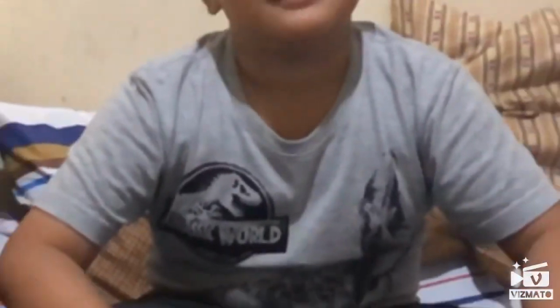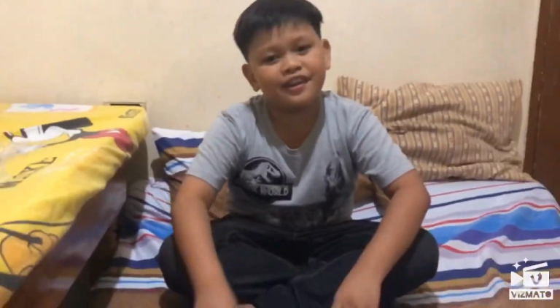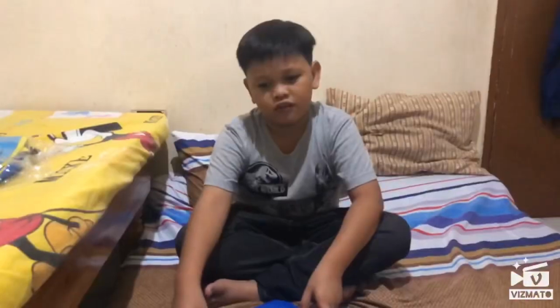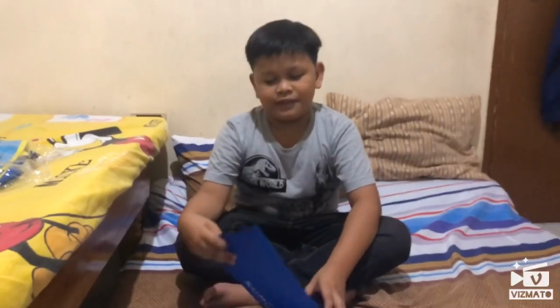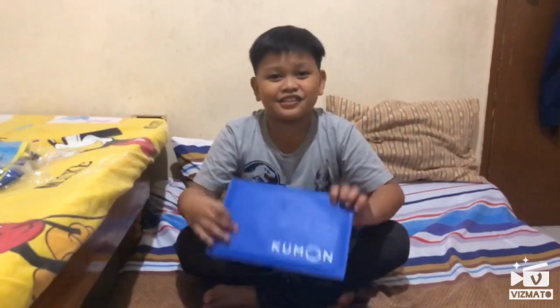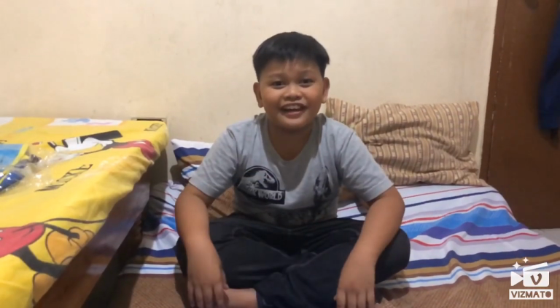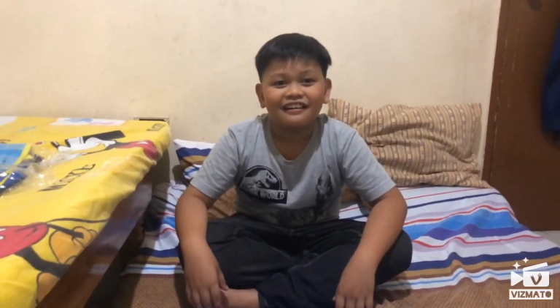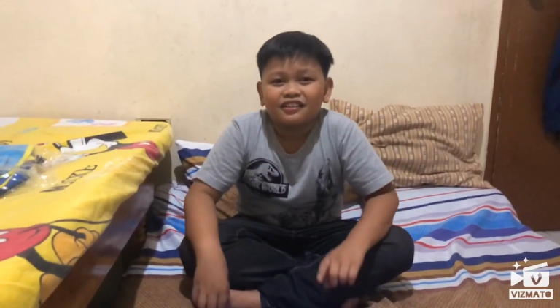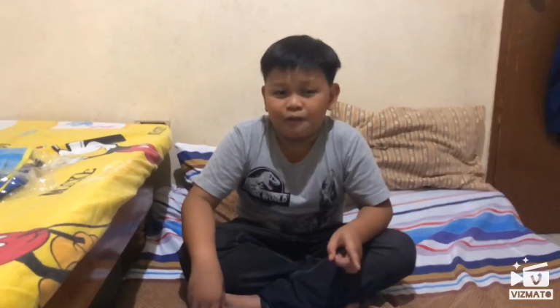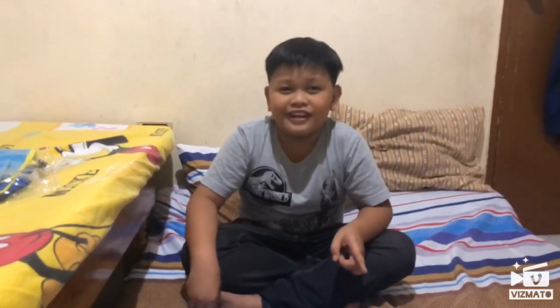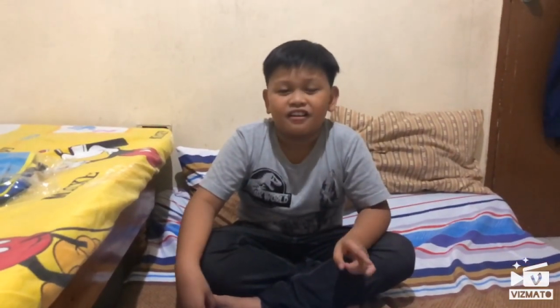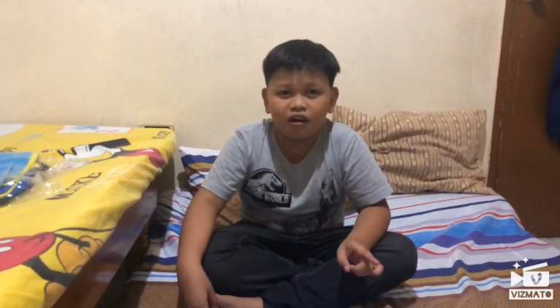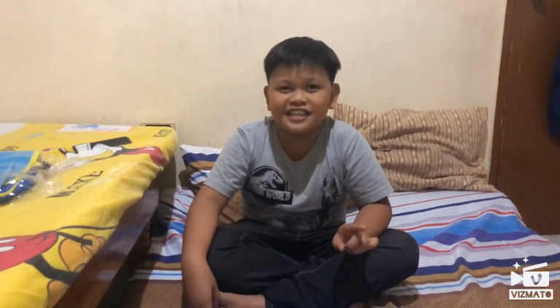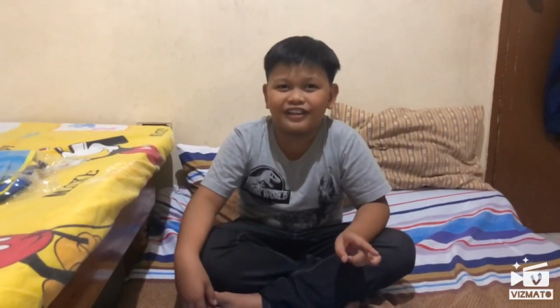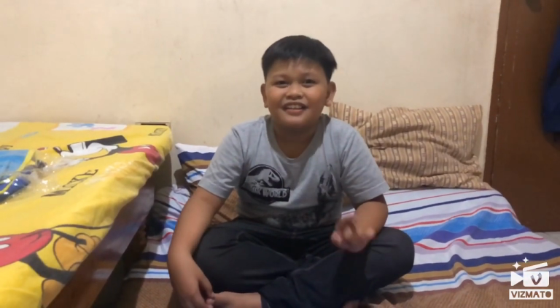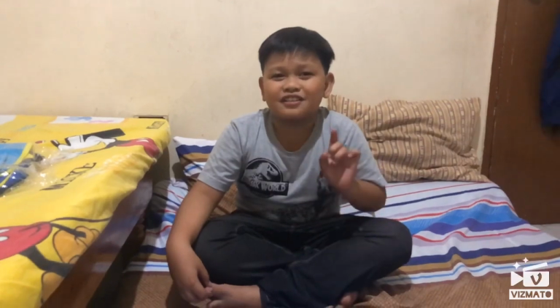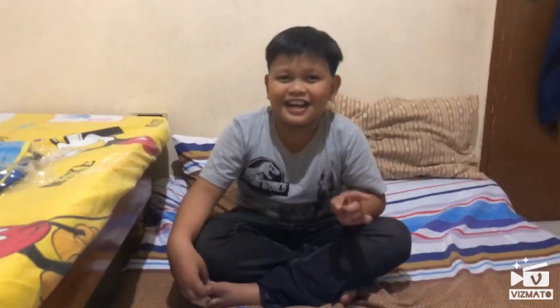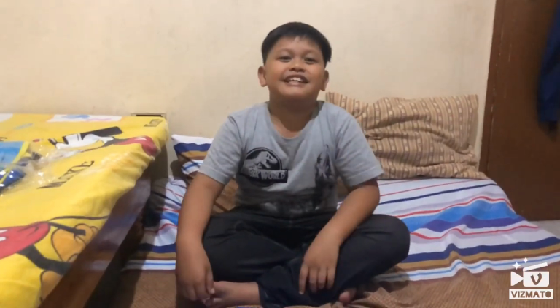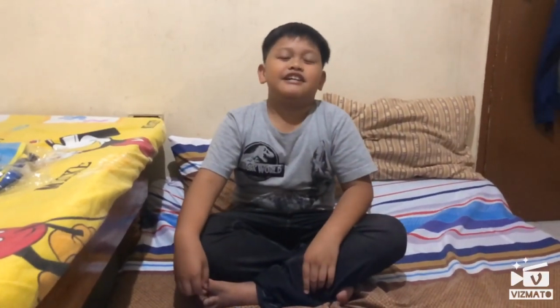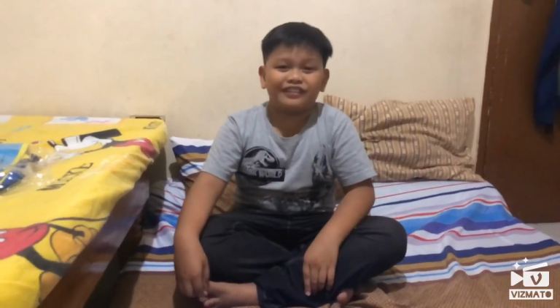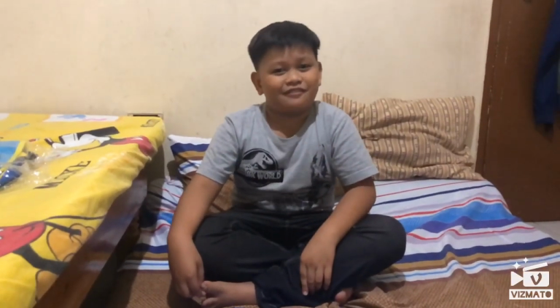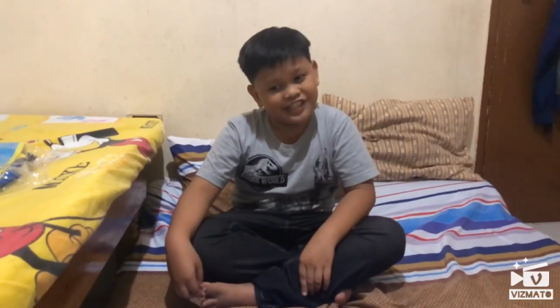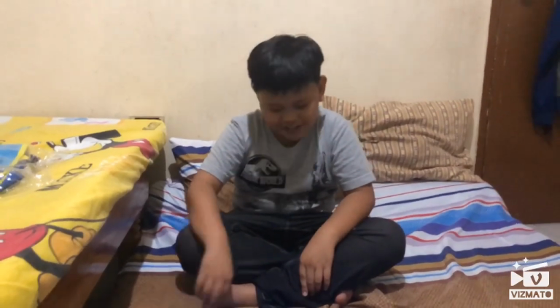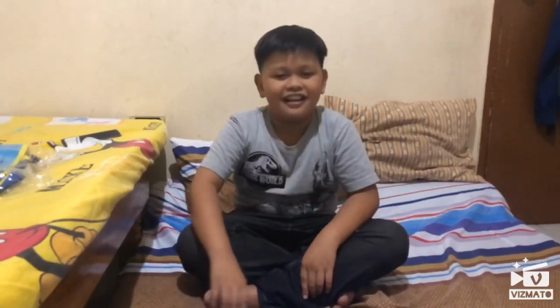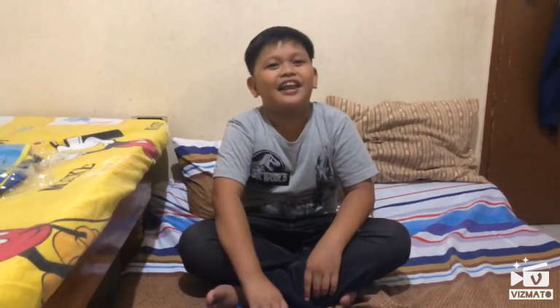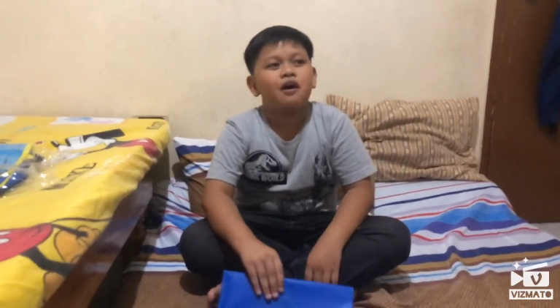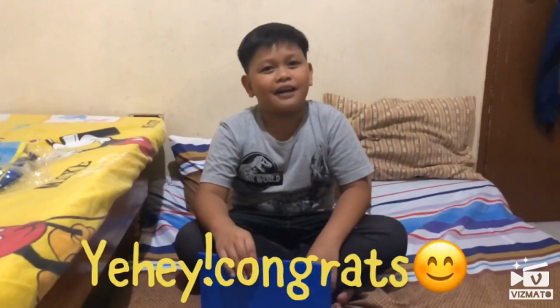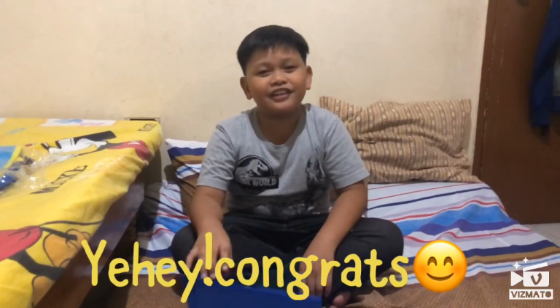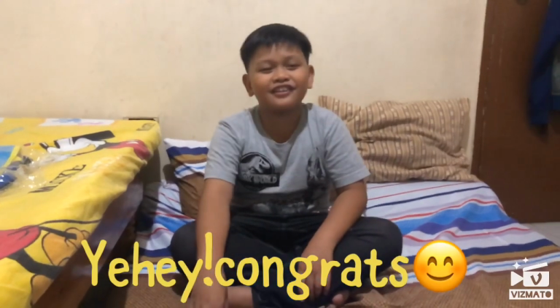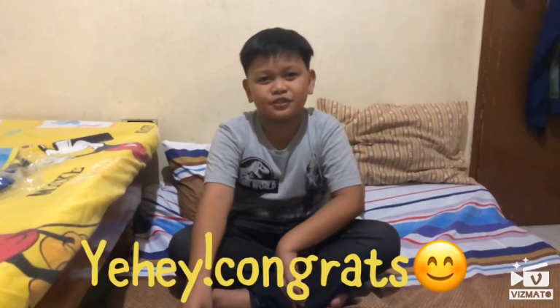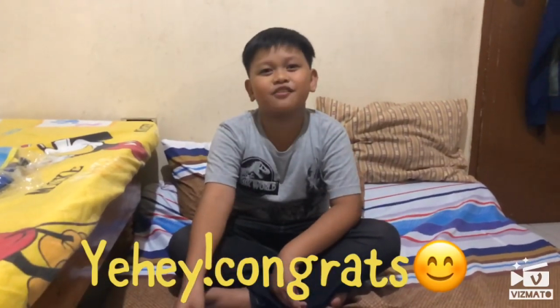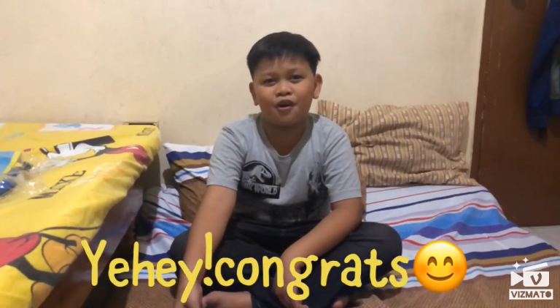And now, today, February 27, 2019, I just finished my free trial. And now I am a regular student of Kumon.